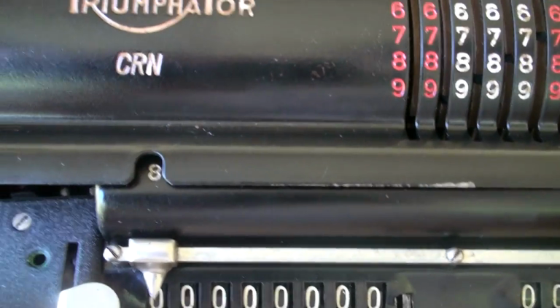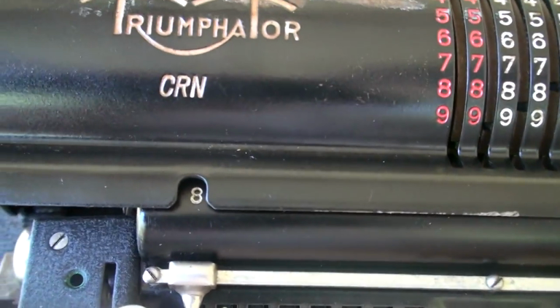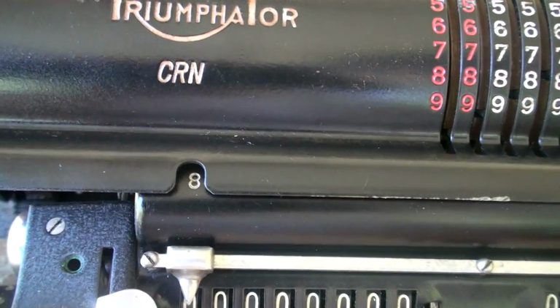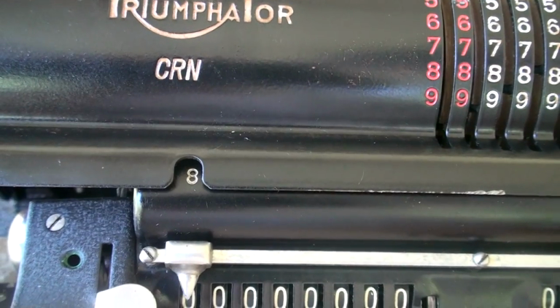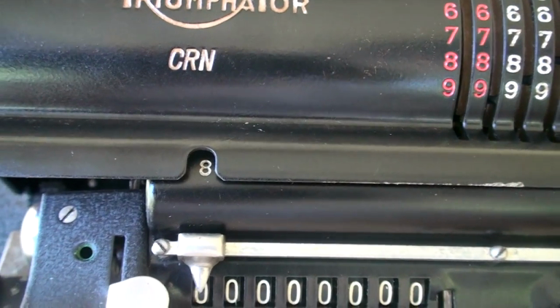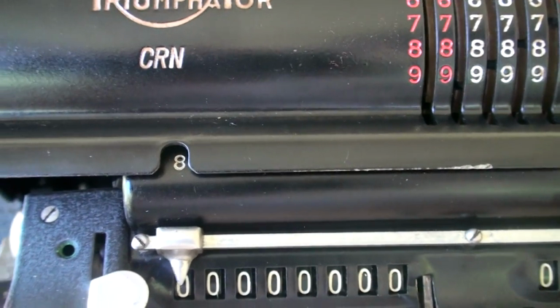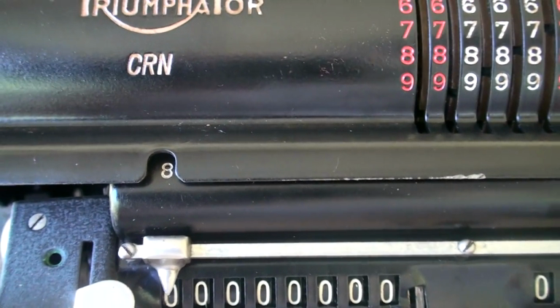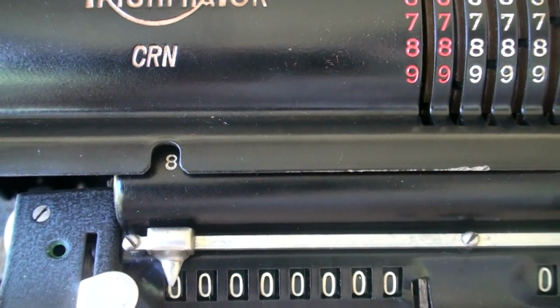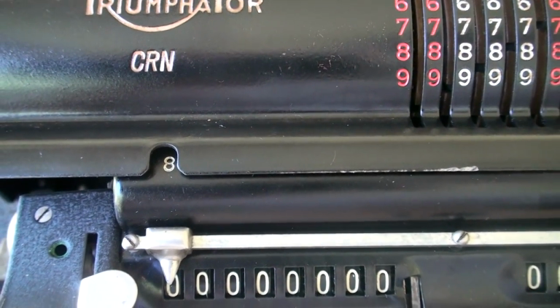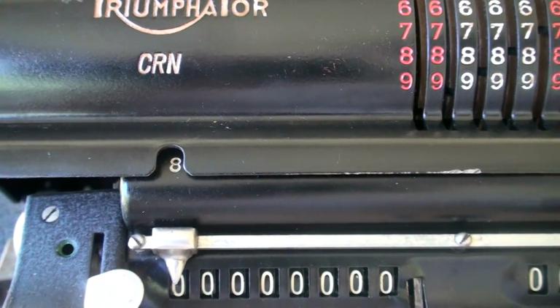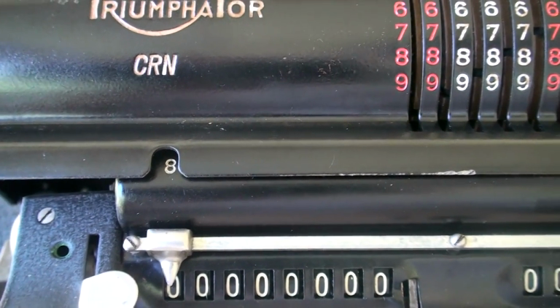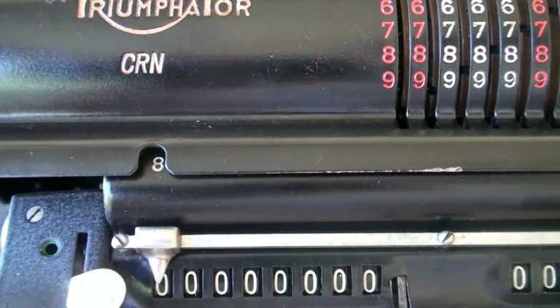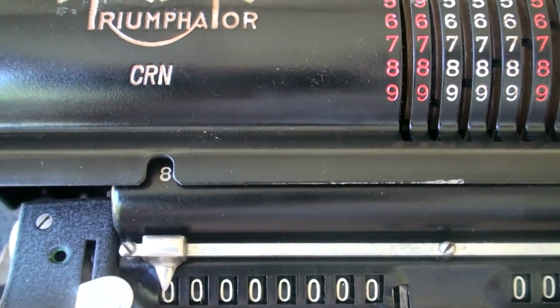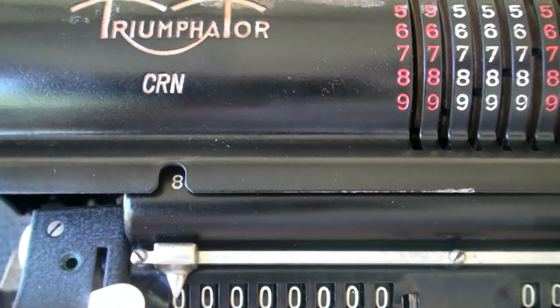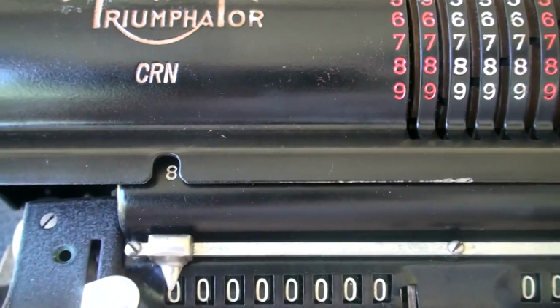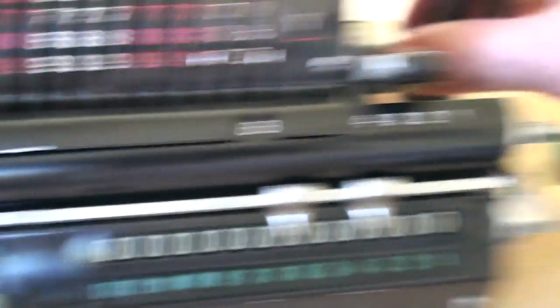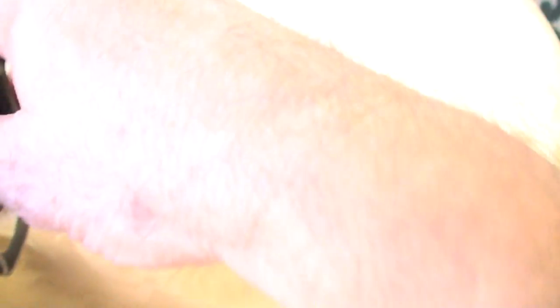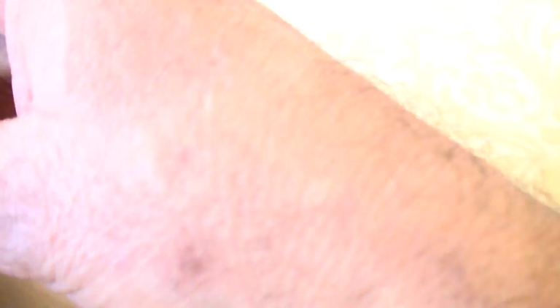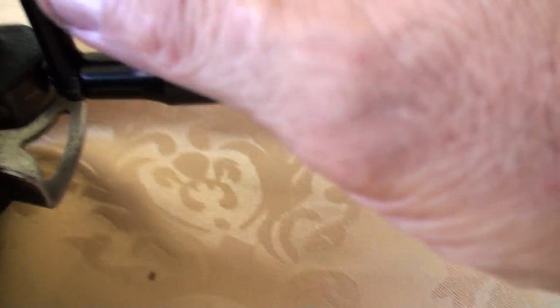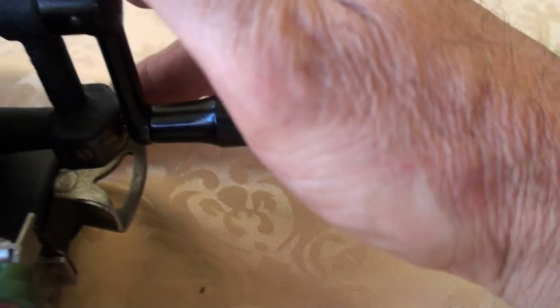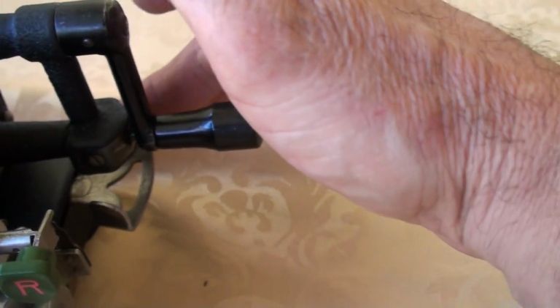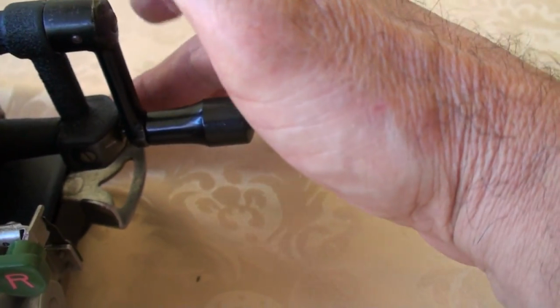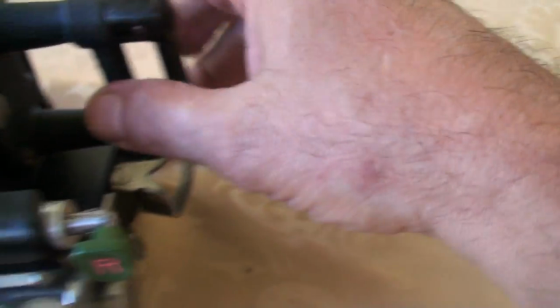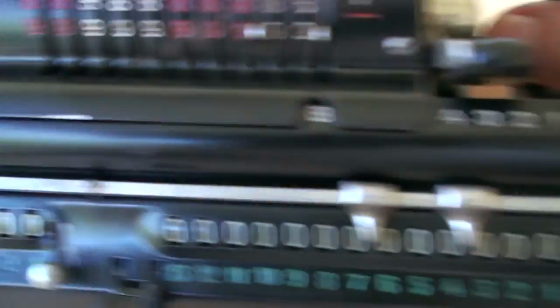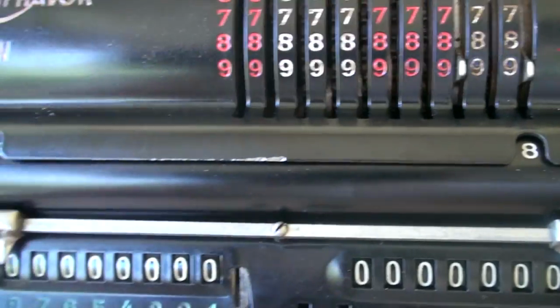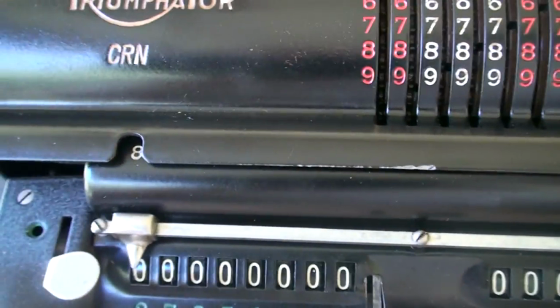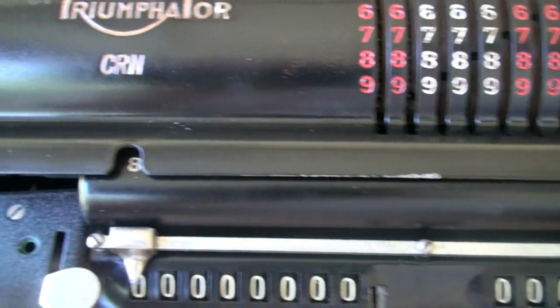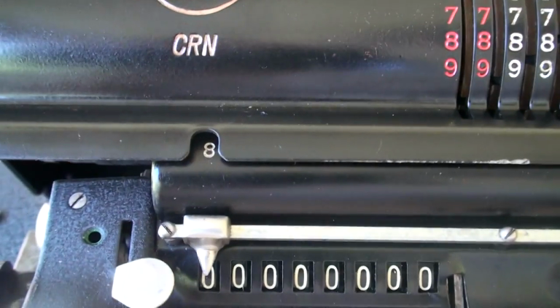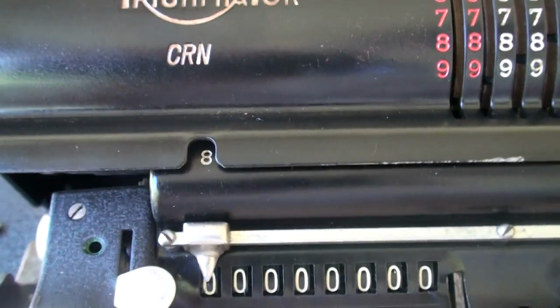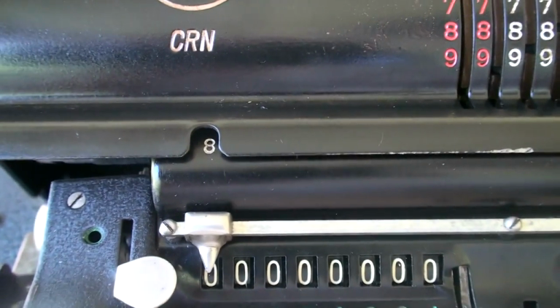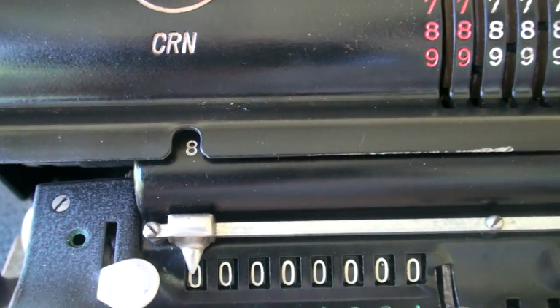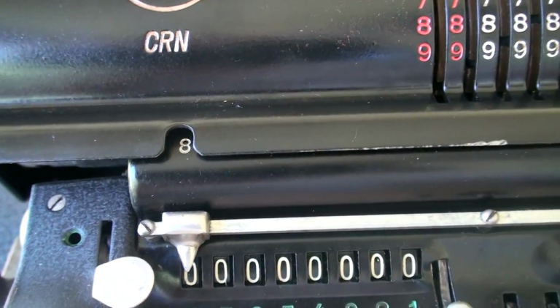At this point the carriage is sitting on eight digits, so I need to advance it to five. What you do is there is a lever in here — you just press that, and that's supposed to move the carriage, and hopefully it will do it.